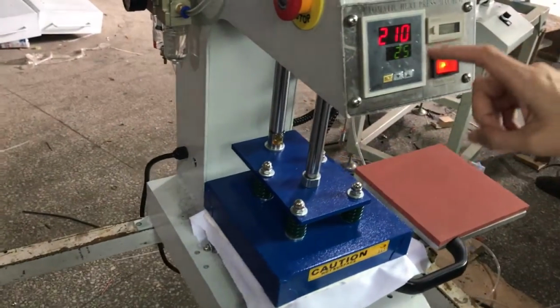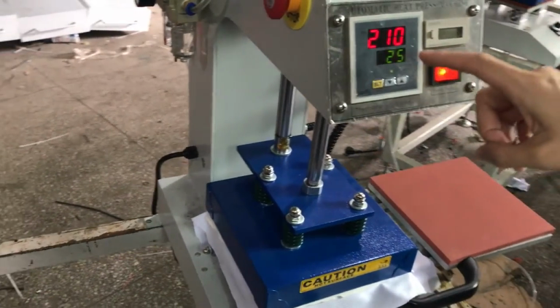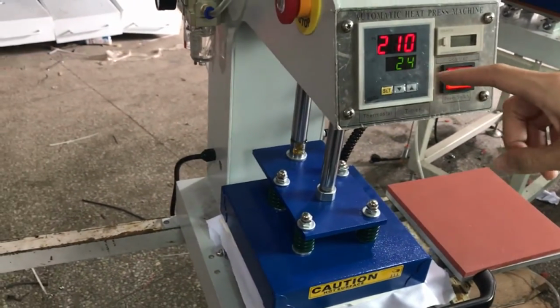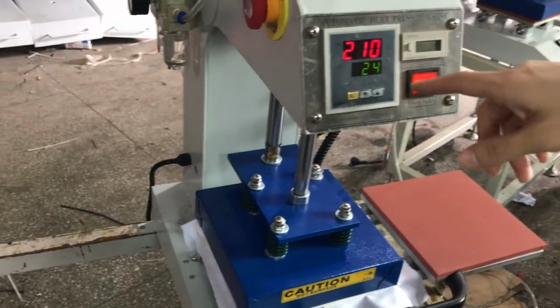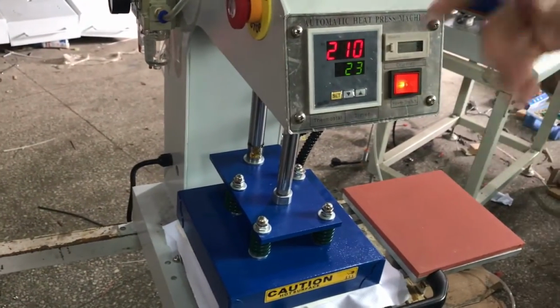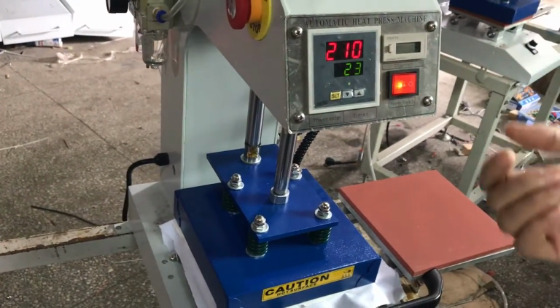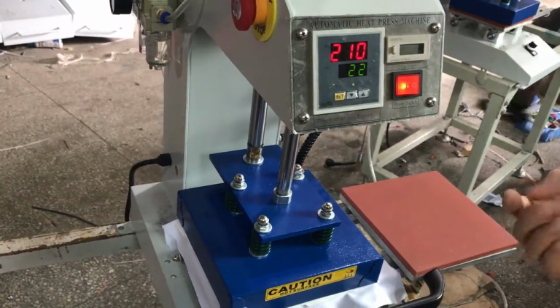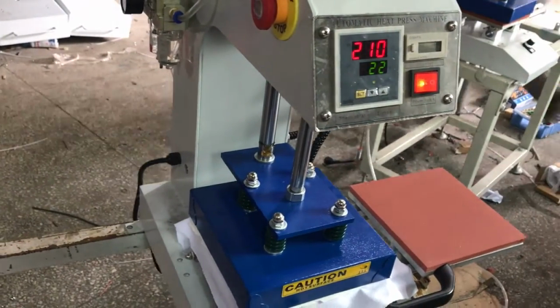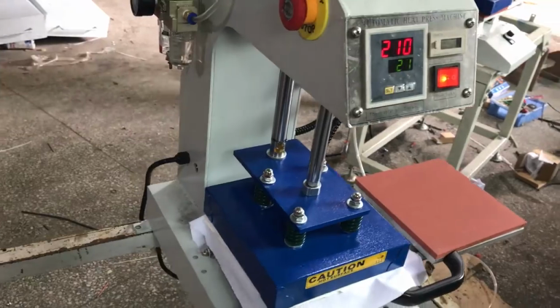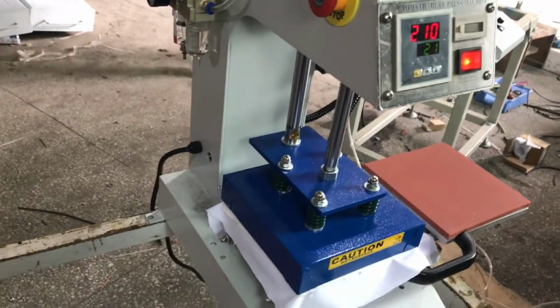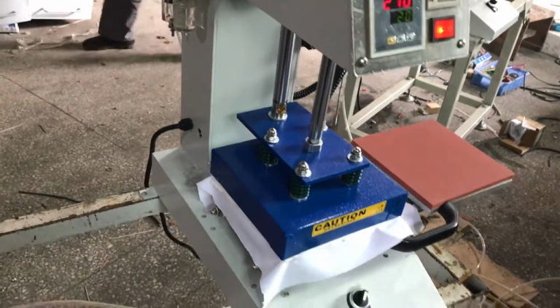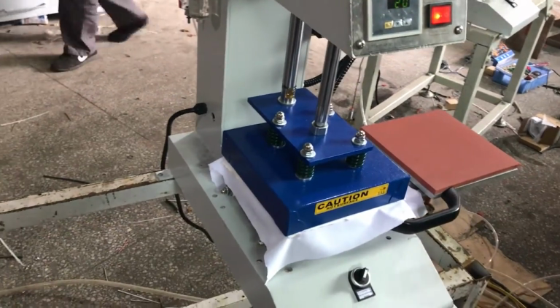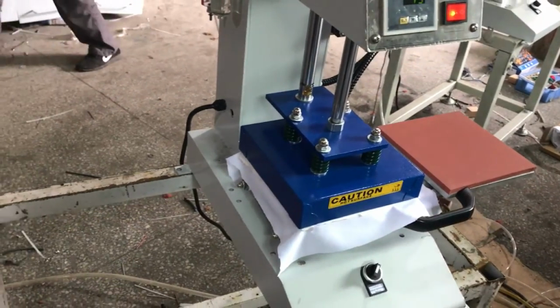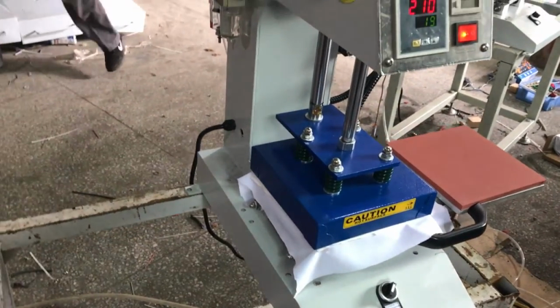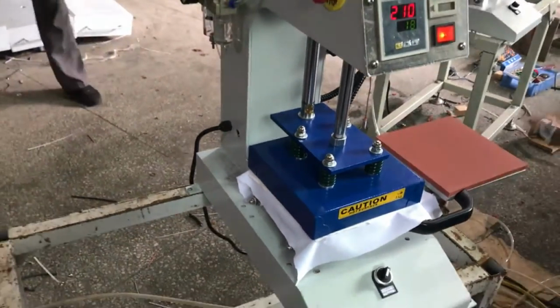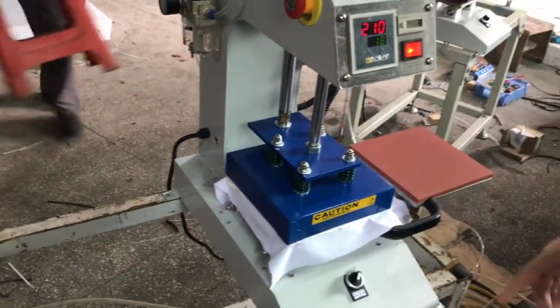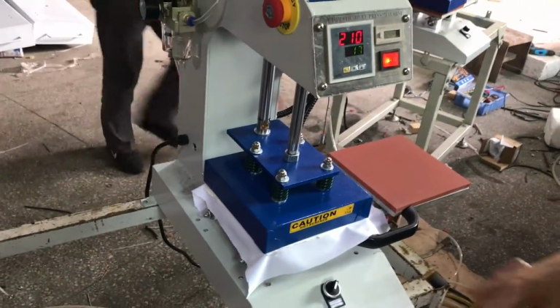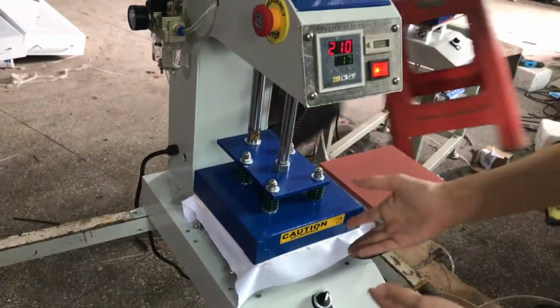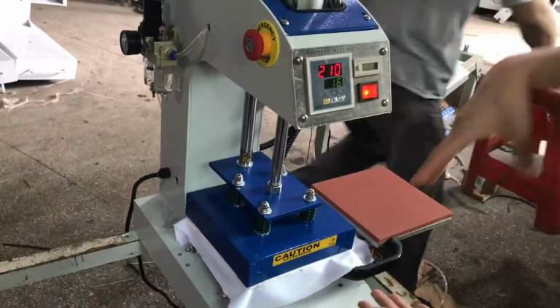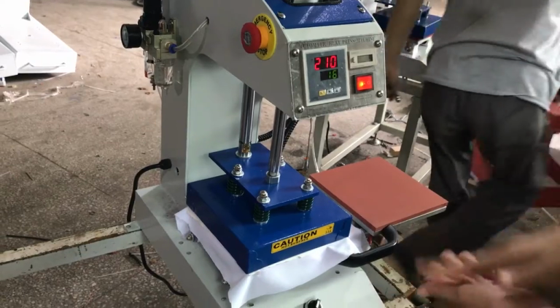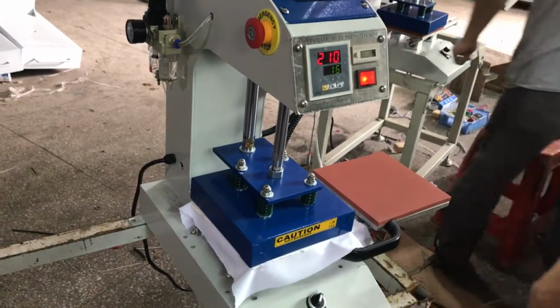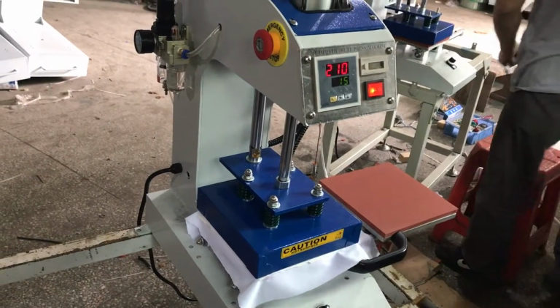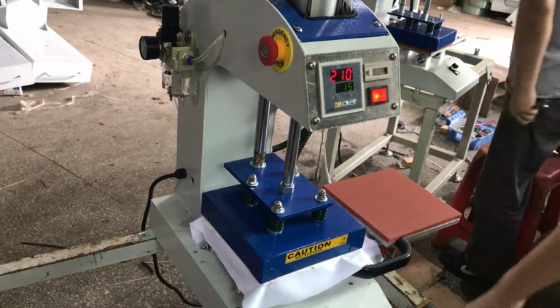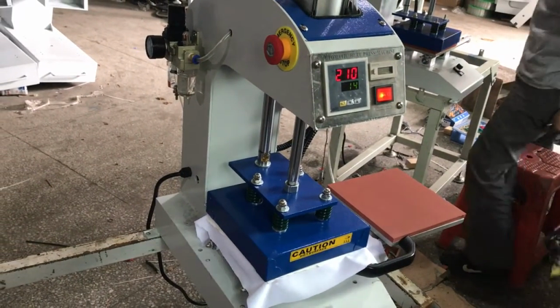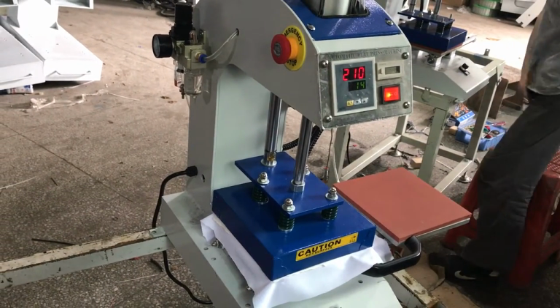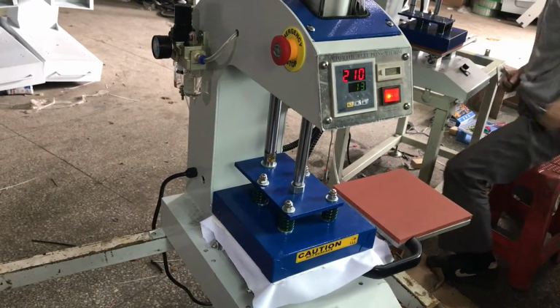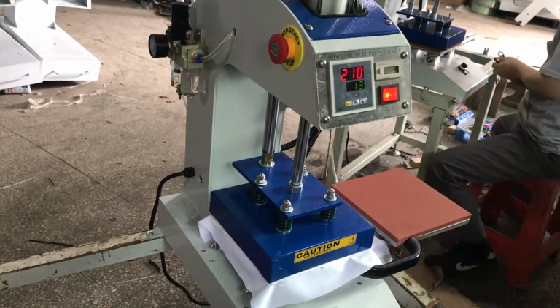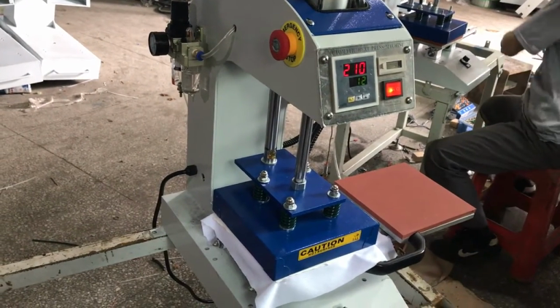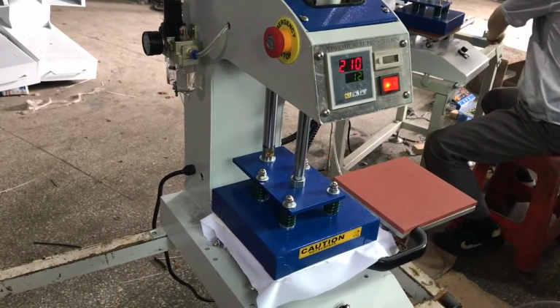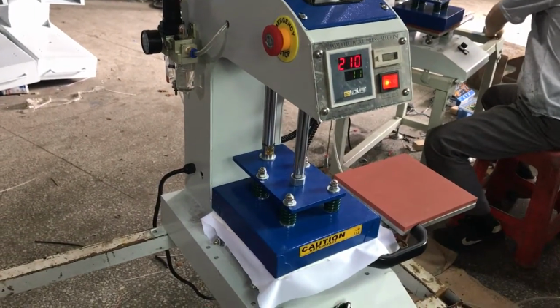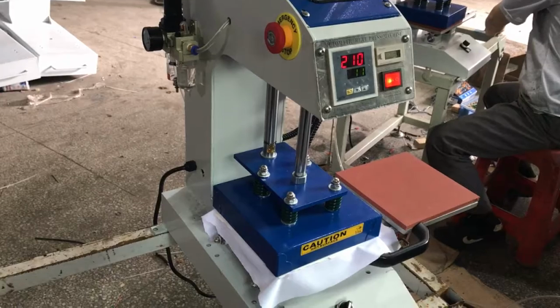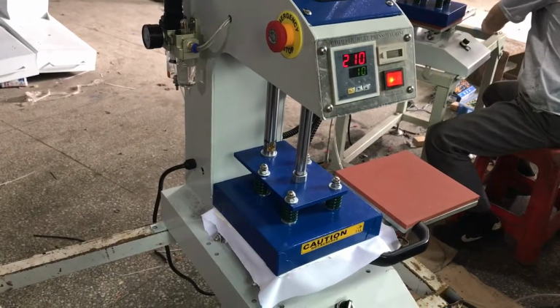The machine will press down automatically. The timer will count down from 30 seconds to zero. Once it's finished, the machine will lift up automatically and the printing is finished.